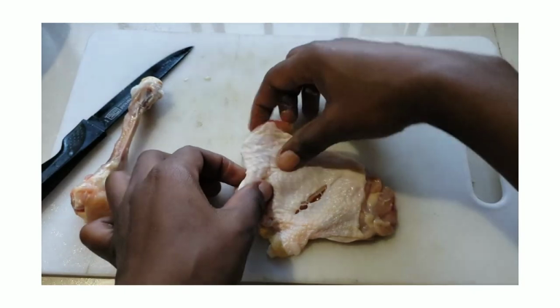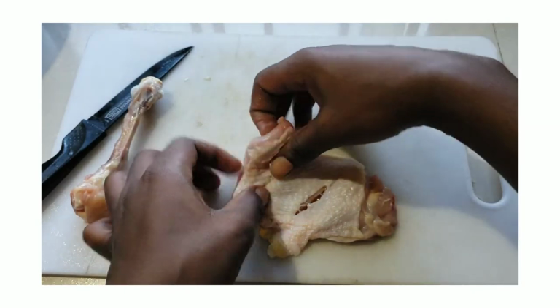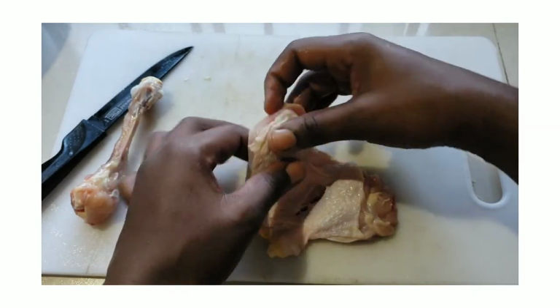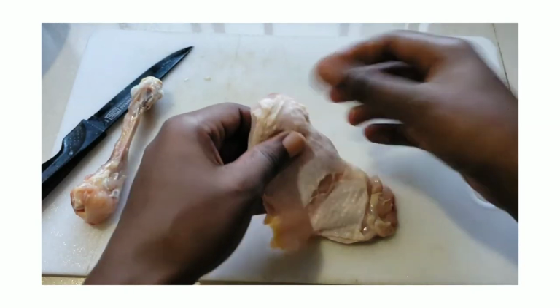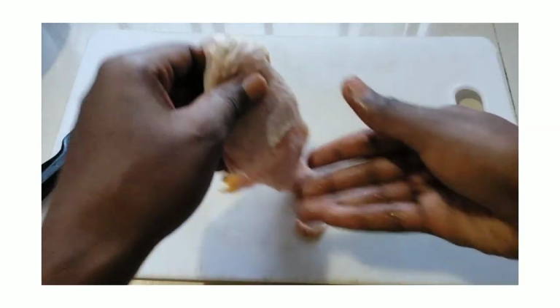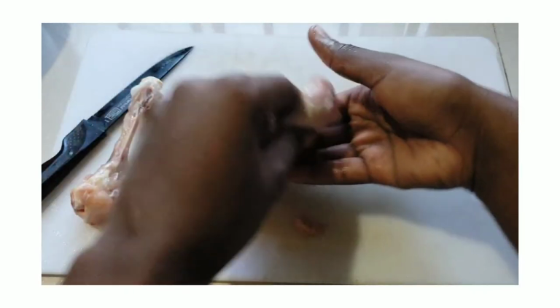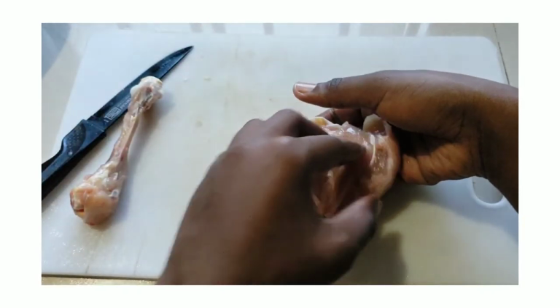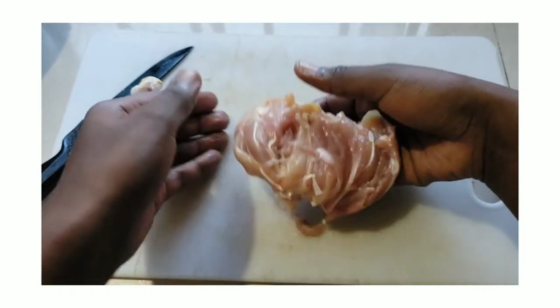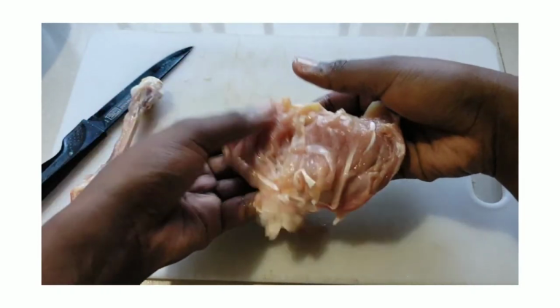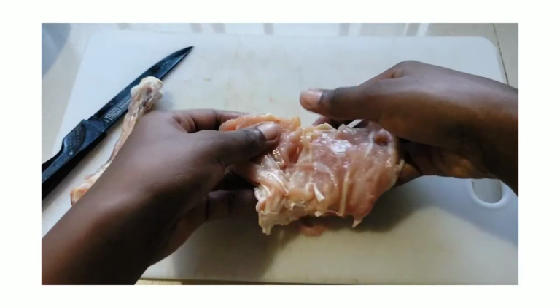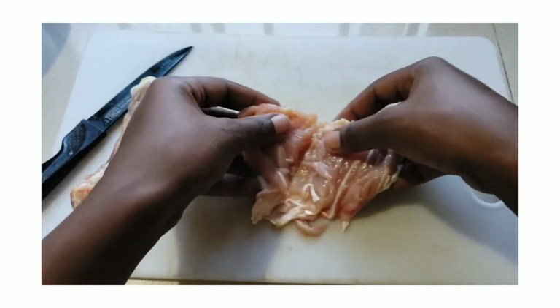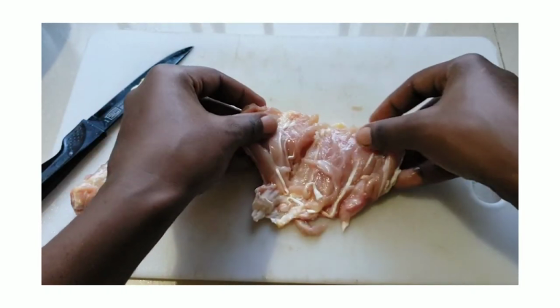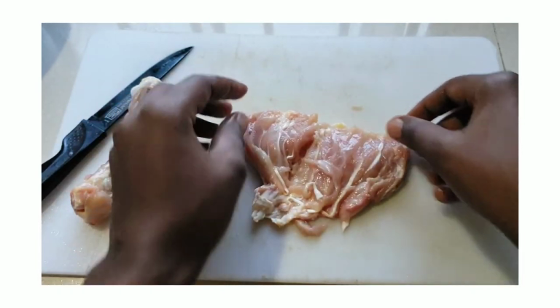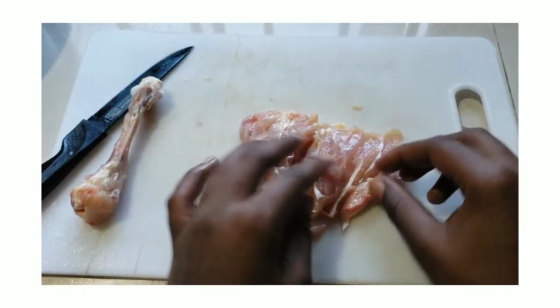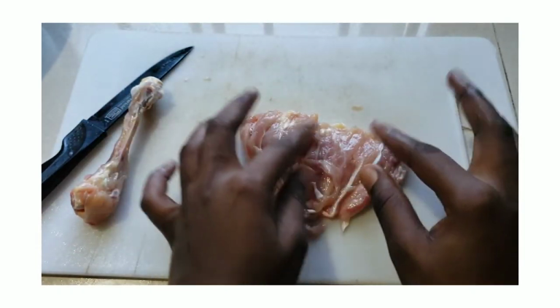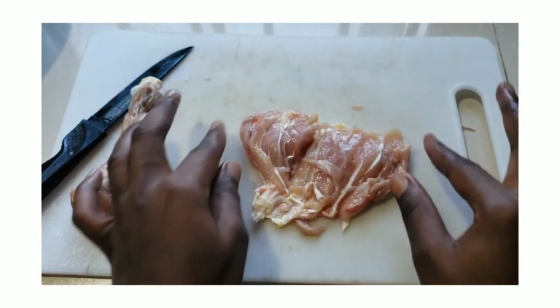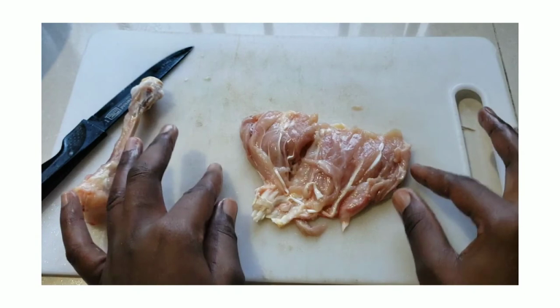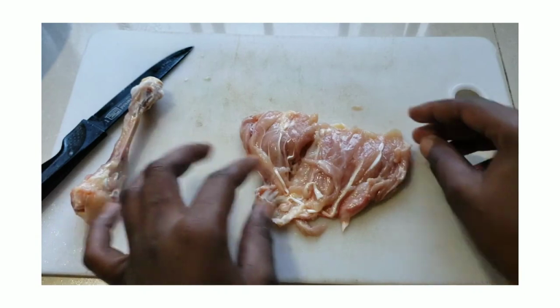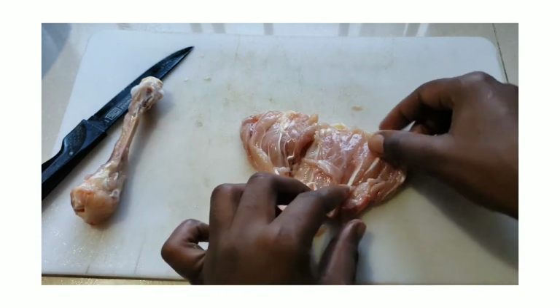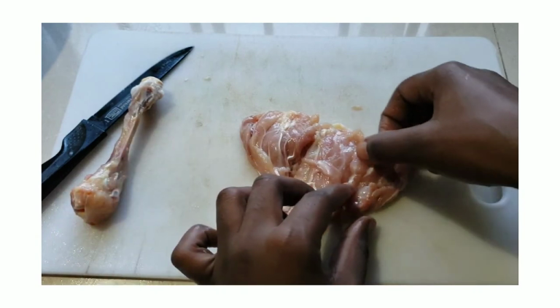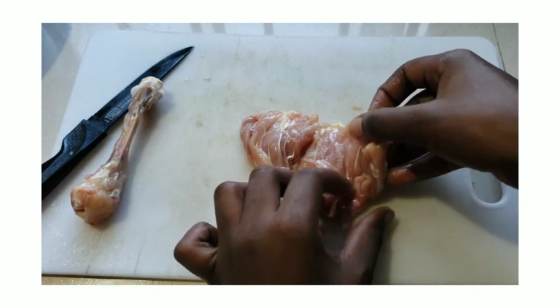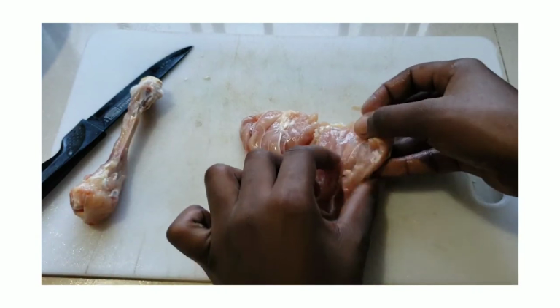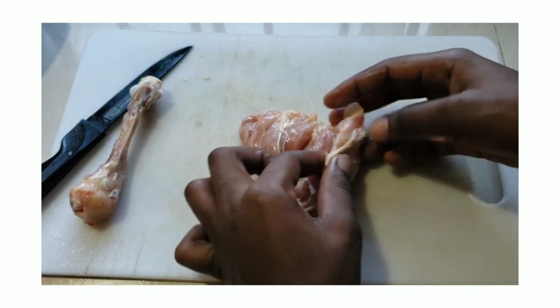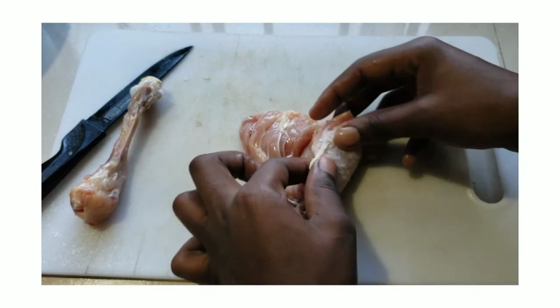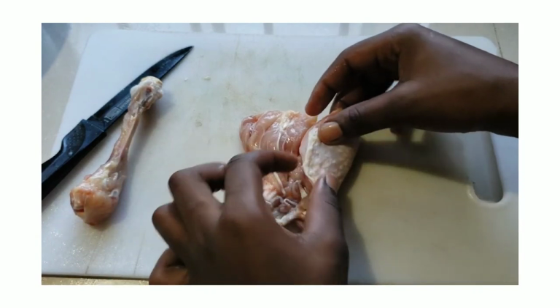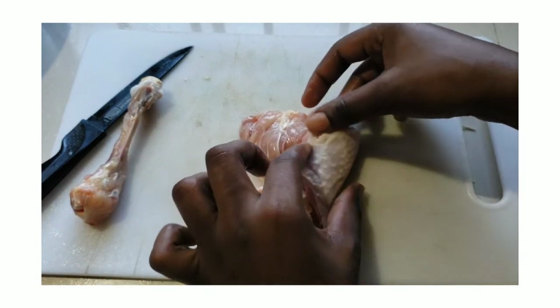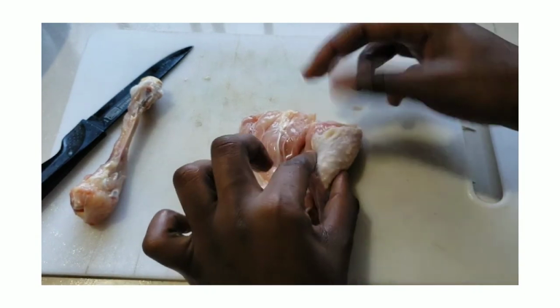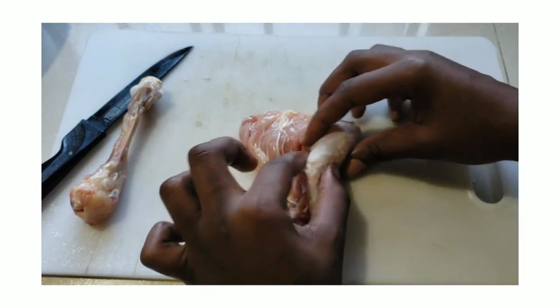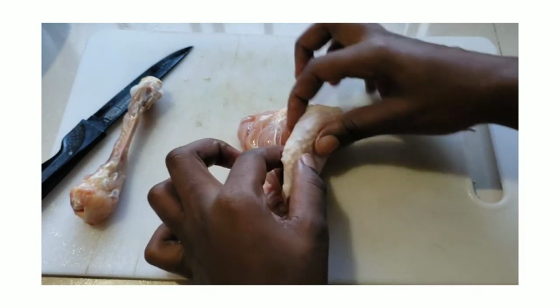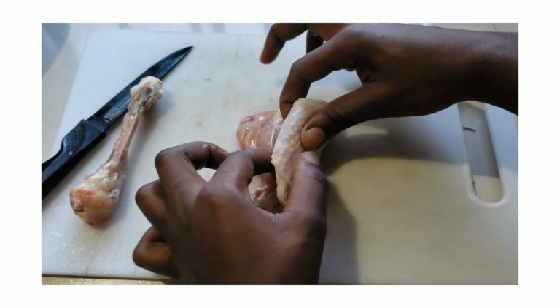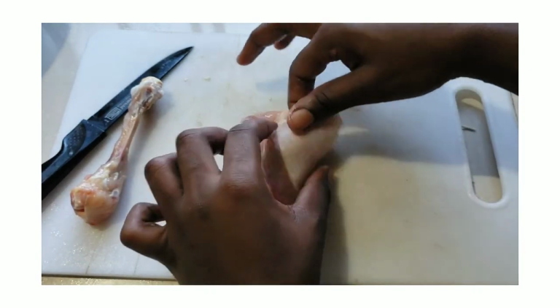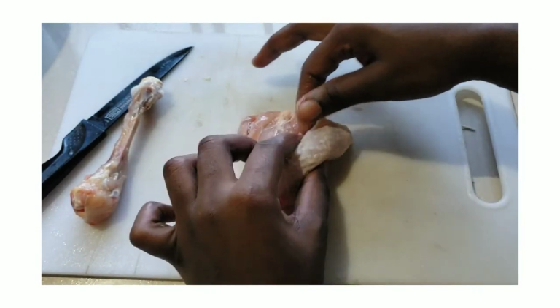In terms of stuffing, the possibilities are endless. Some persons choose to stuff their chicken with vegetables, while others choose to use deli meats and cheeses.